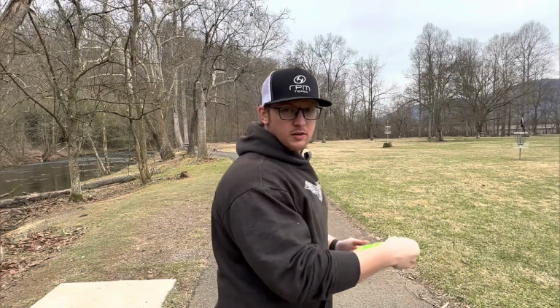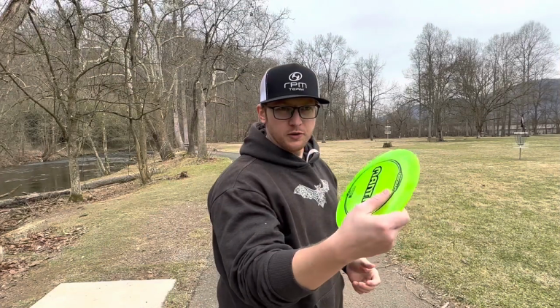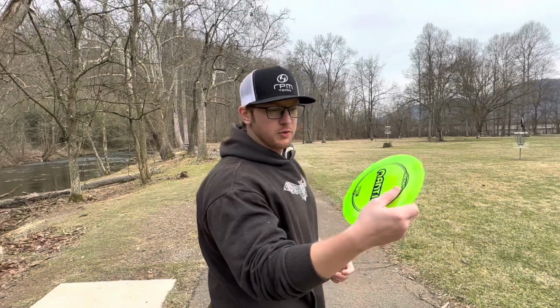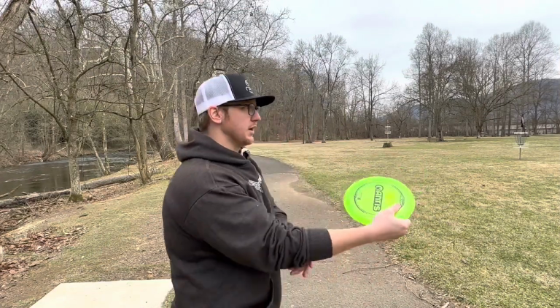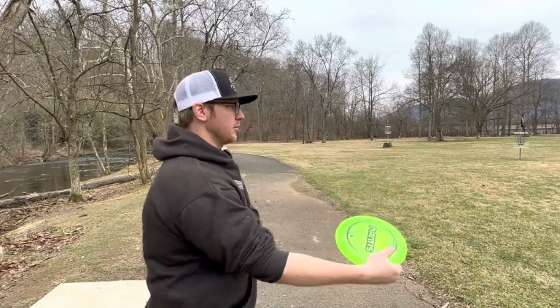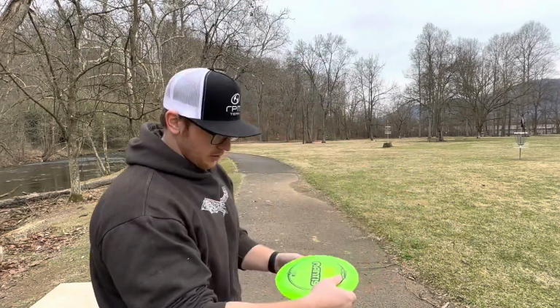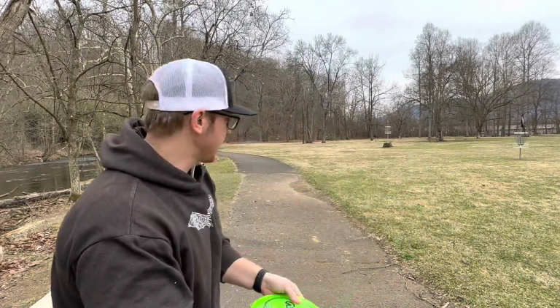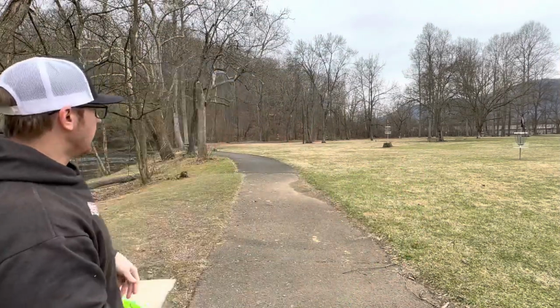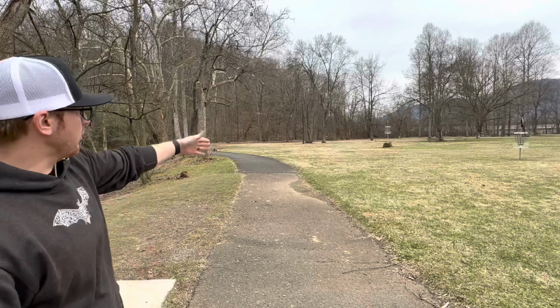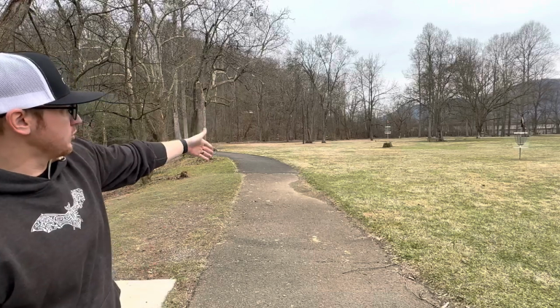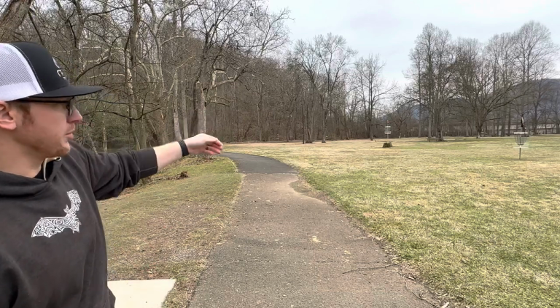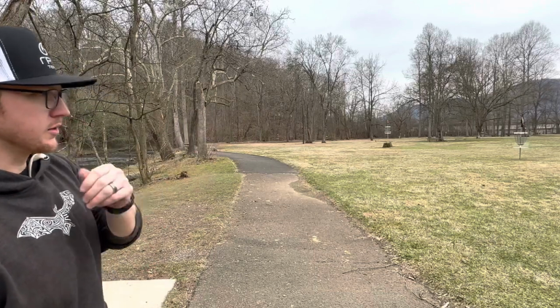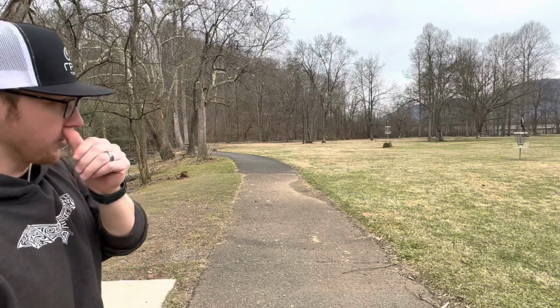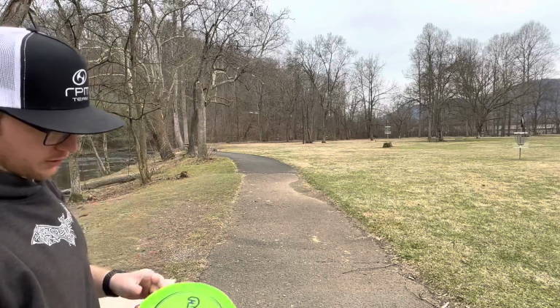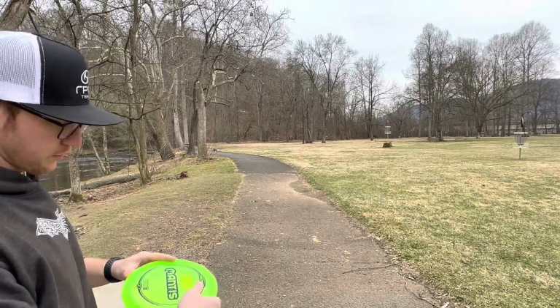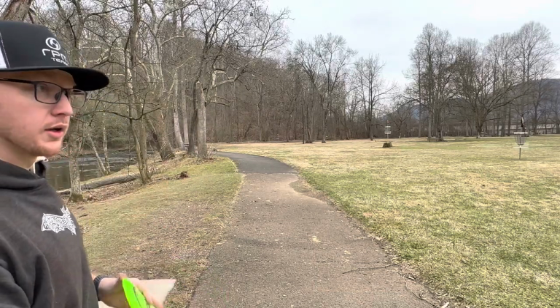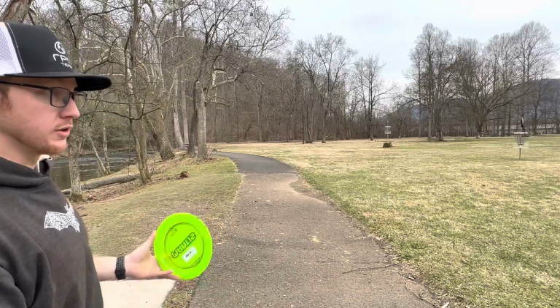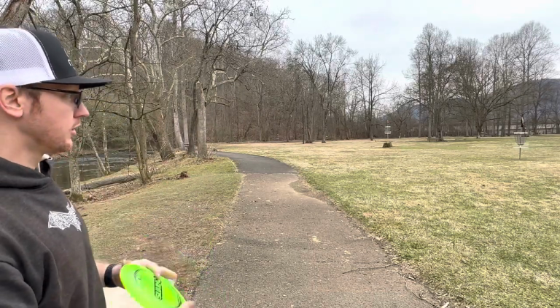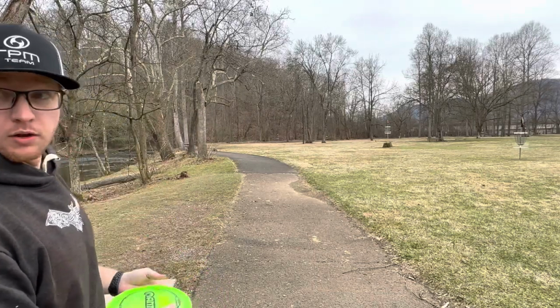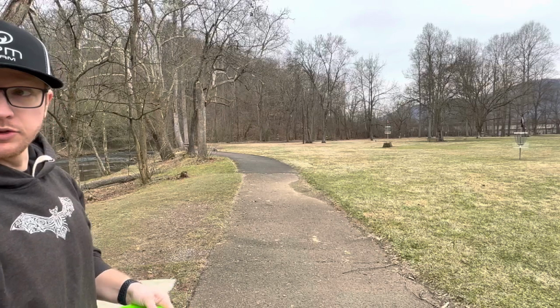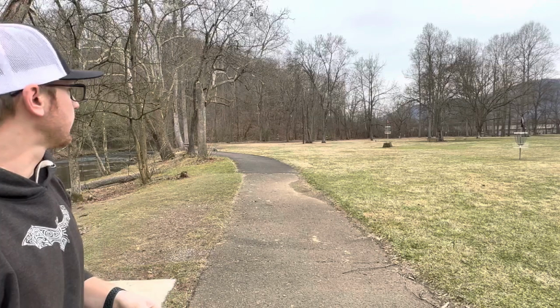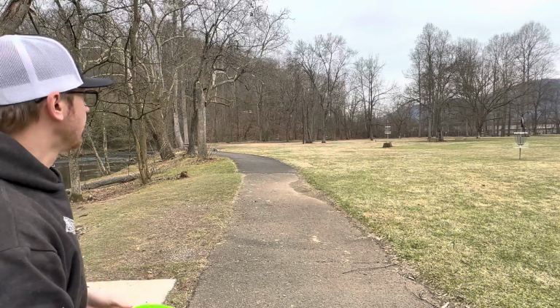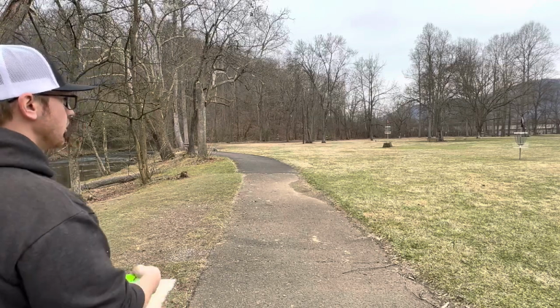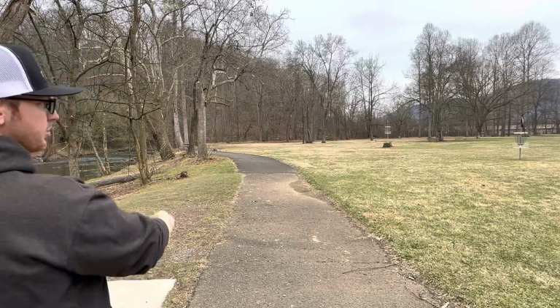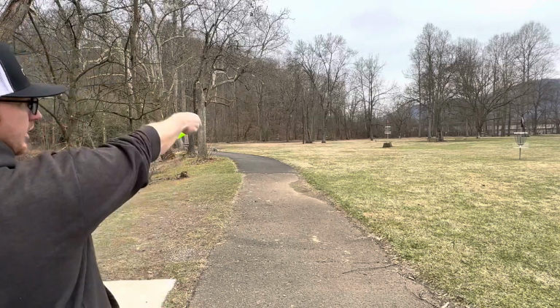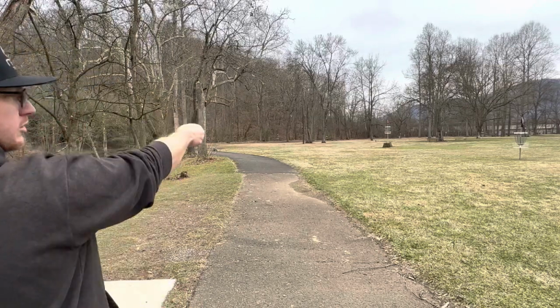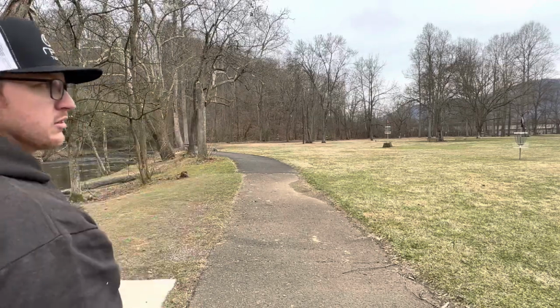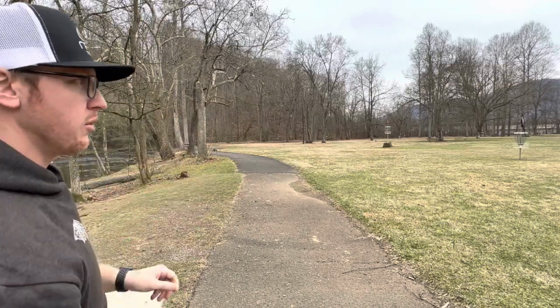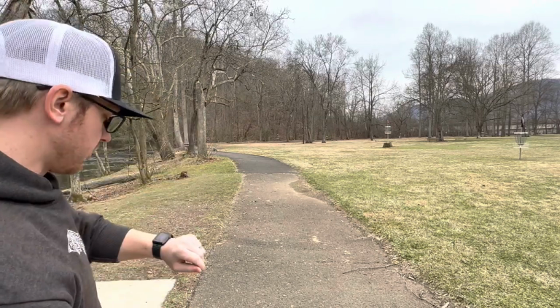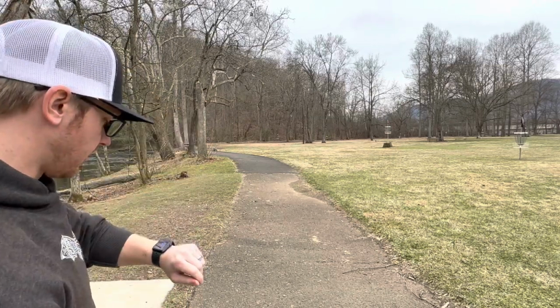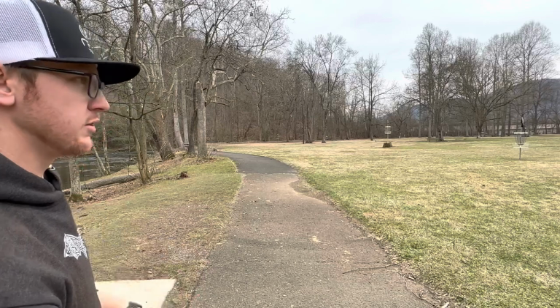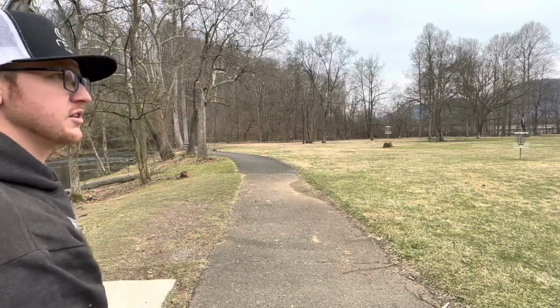So first throw with this Mantis here — I'm going to hit it on hyzer and go out towards this open area because I don't want to throw this in the river, at least on the first throw. So I'm going to play it on hyzer, kind of low power, give it a decent snap.